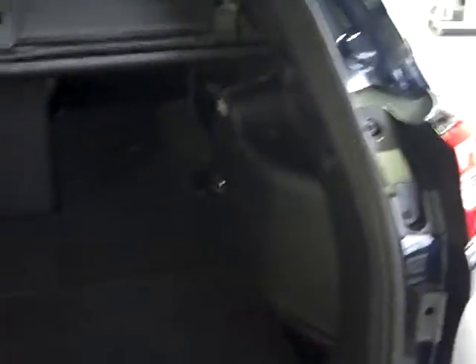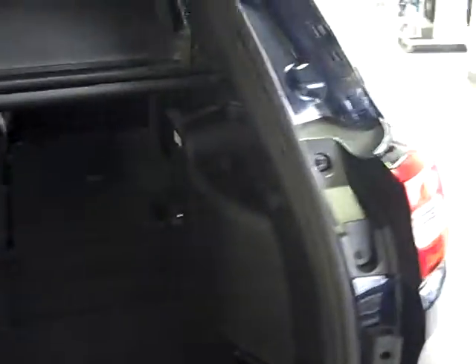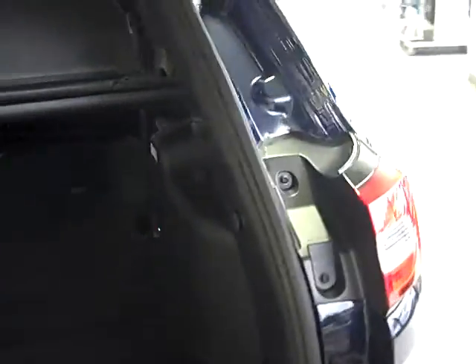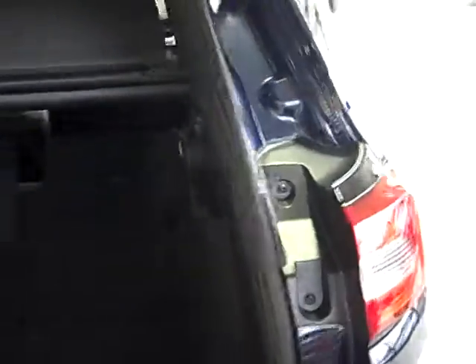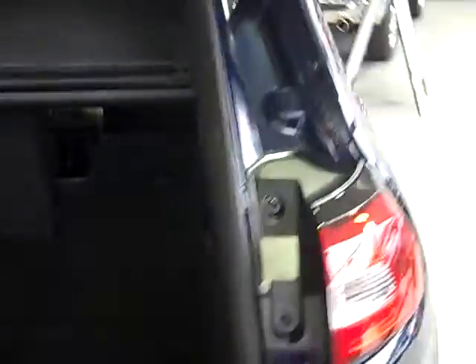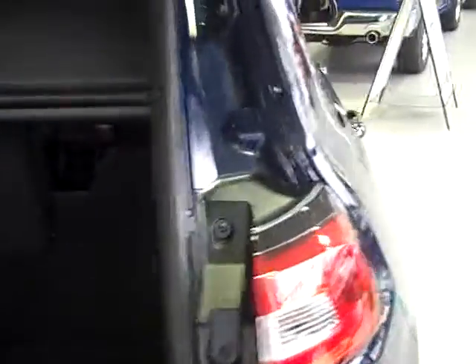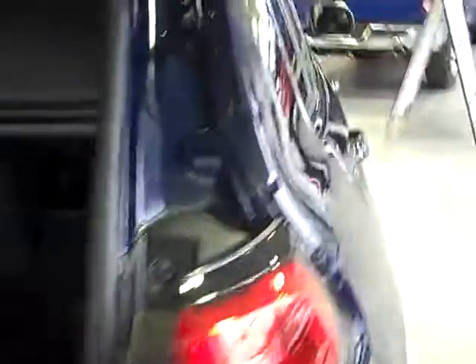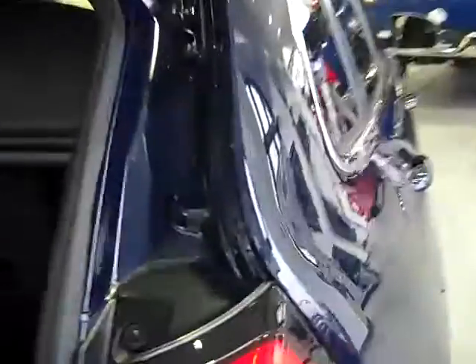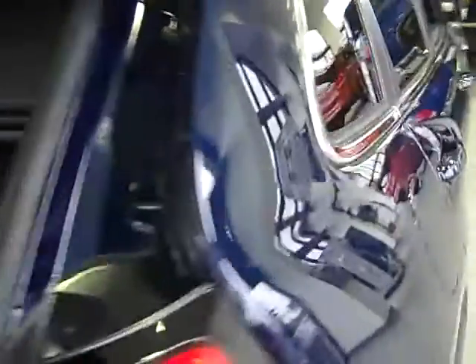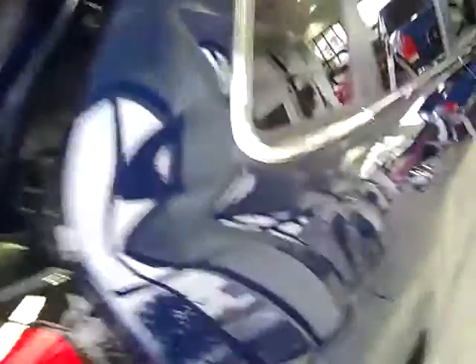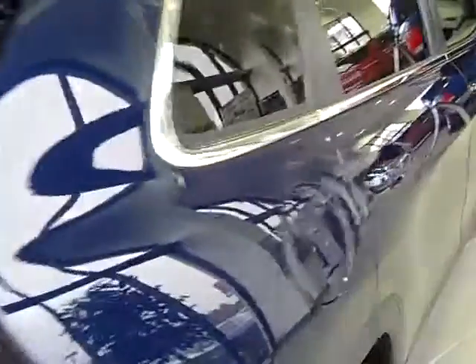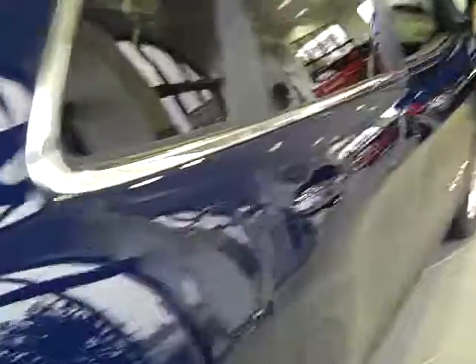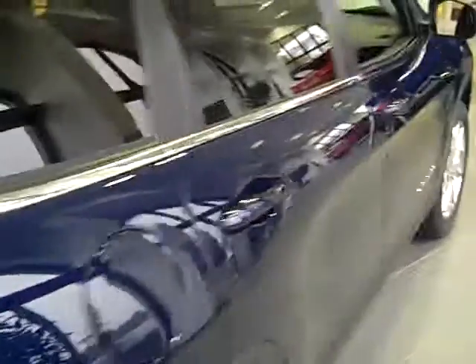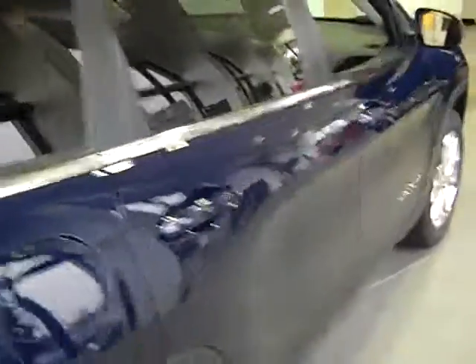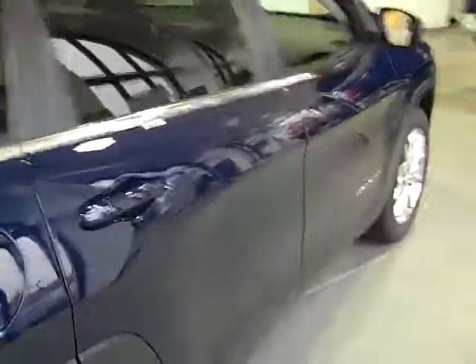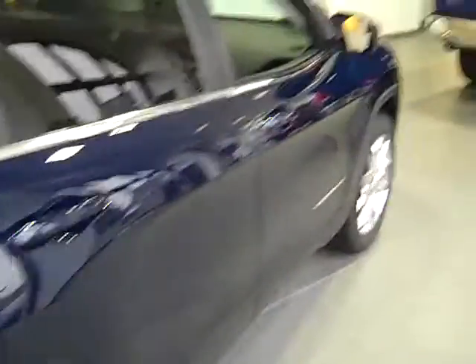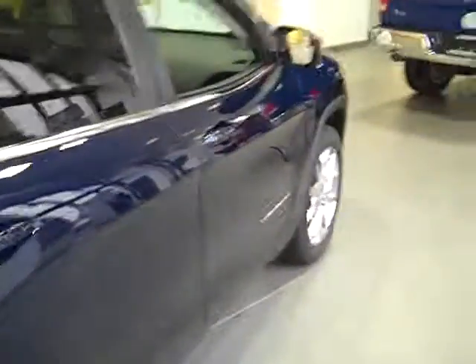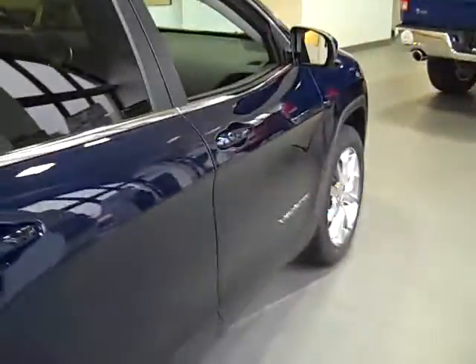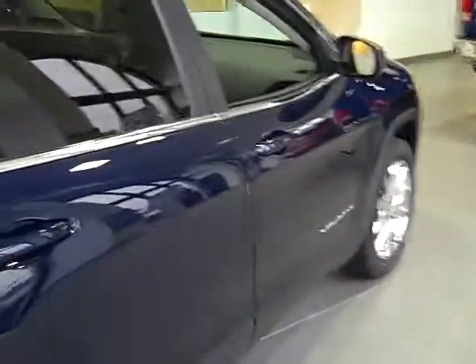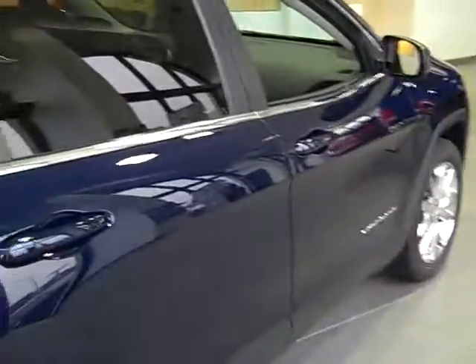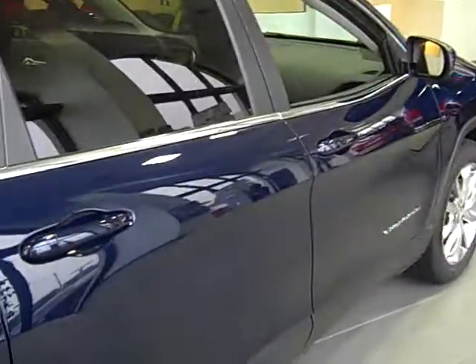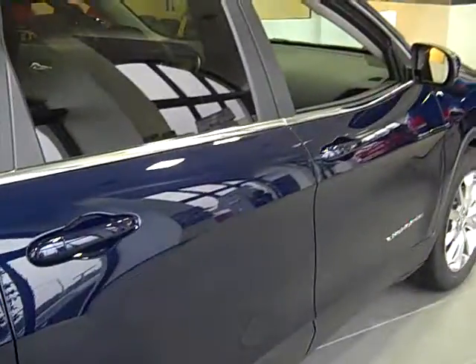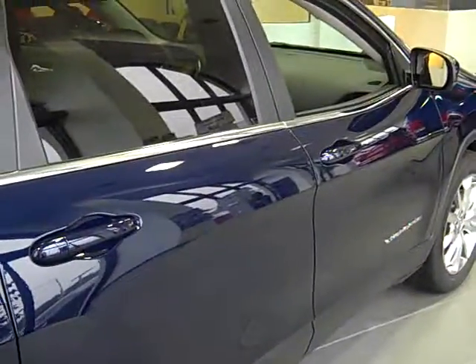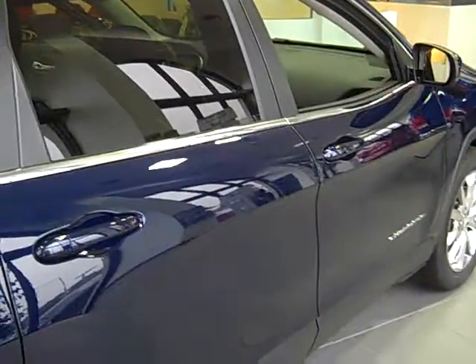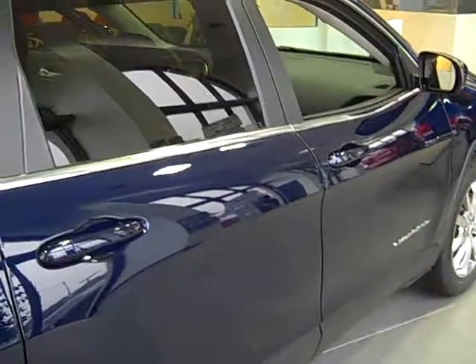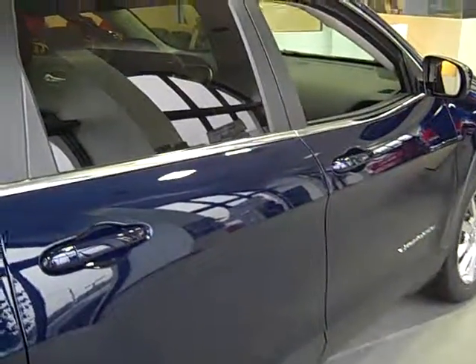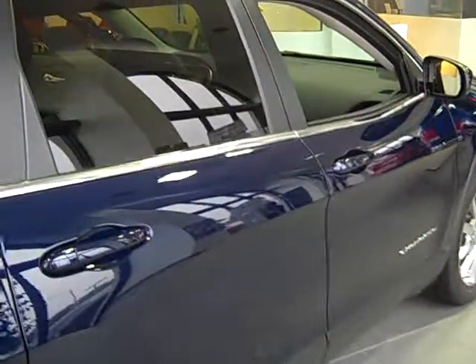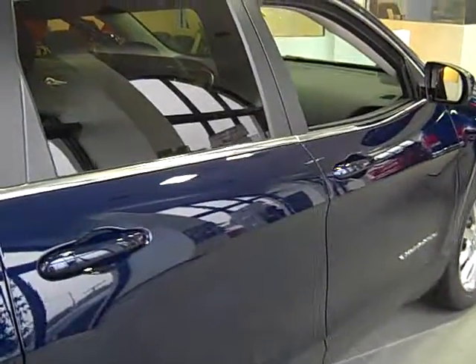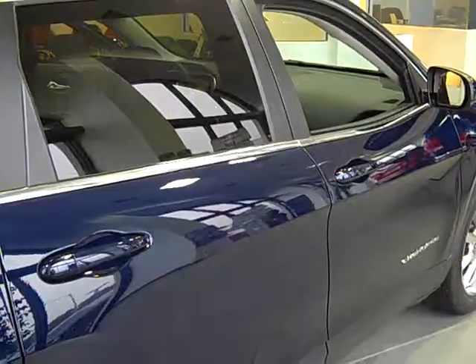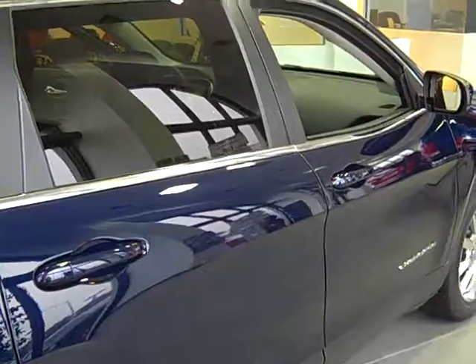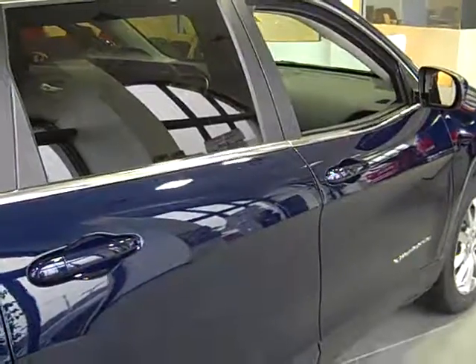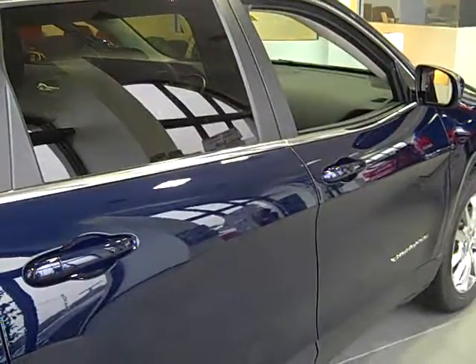Come and see the 2014 Grand Cherokee today at Atlantic Chrysler Dodge Jeep and Ram in St. Augustine, Florida on US-1 across from Walmart.